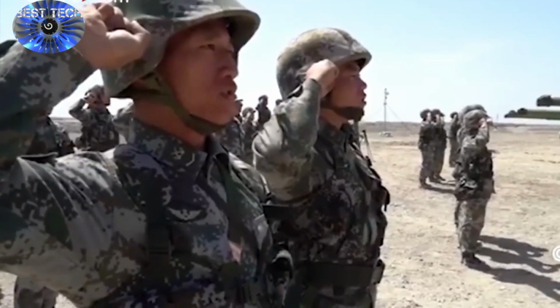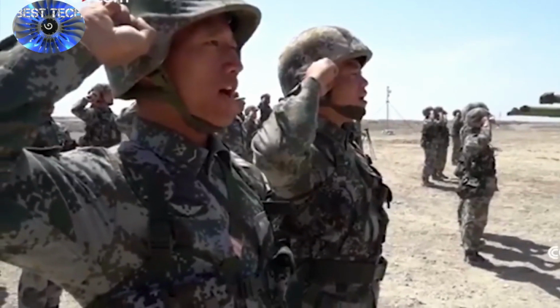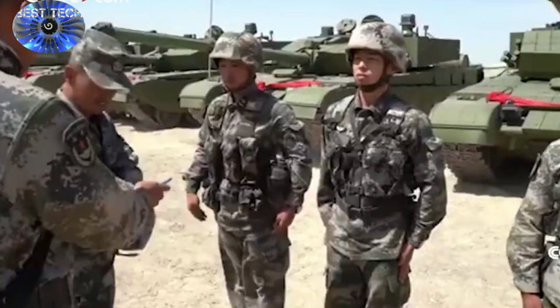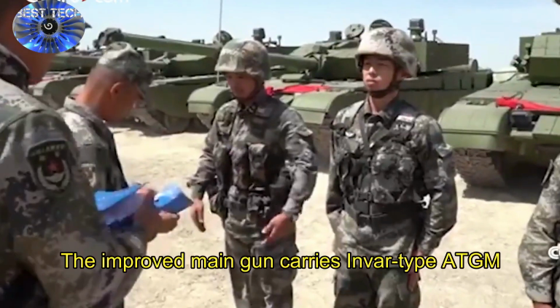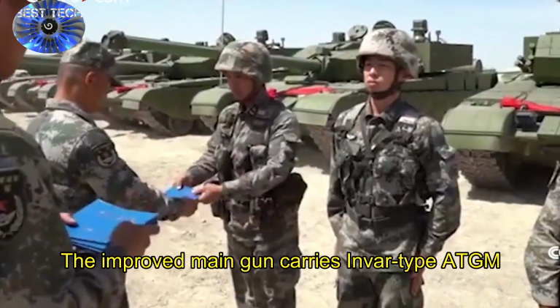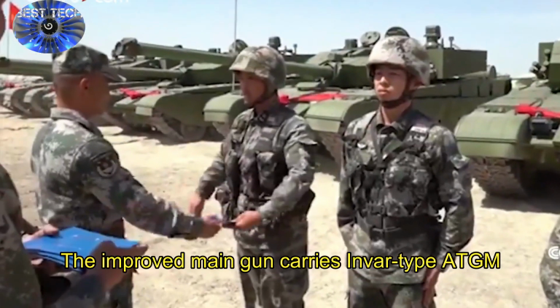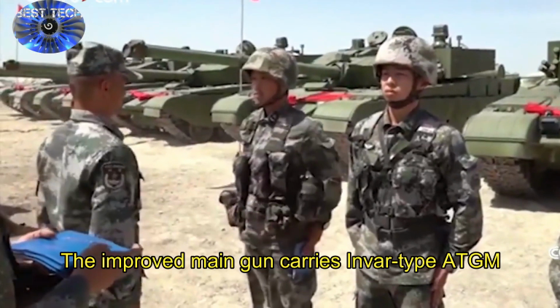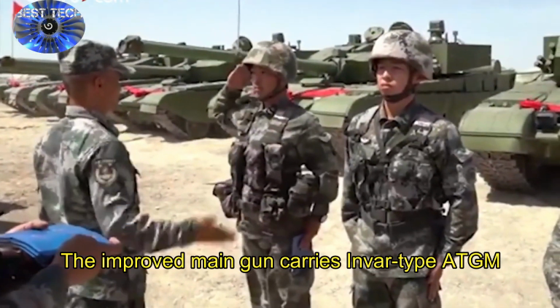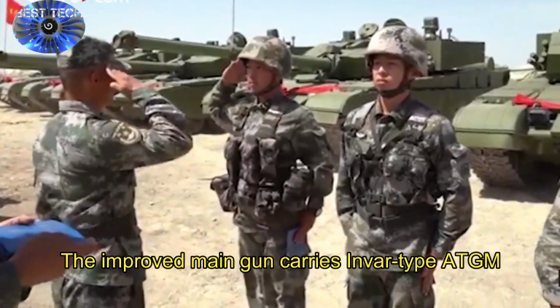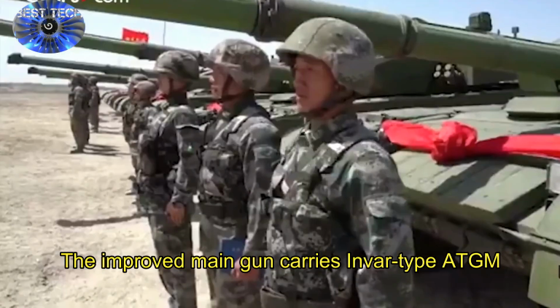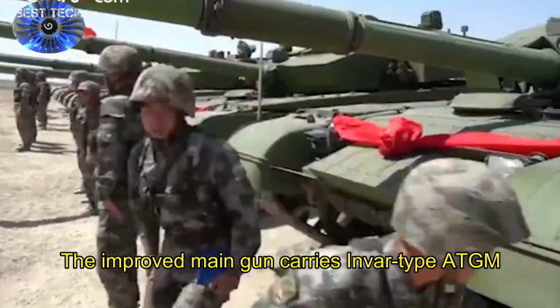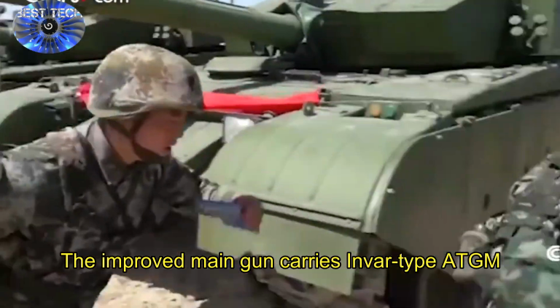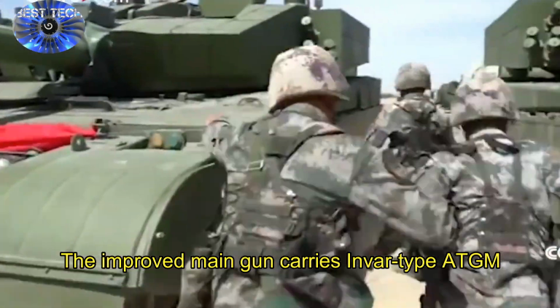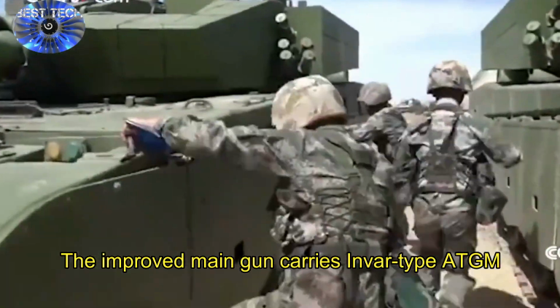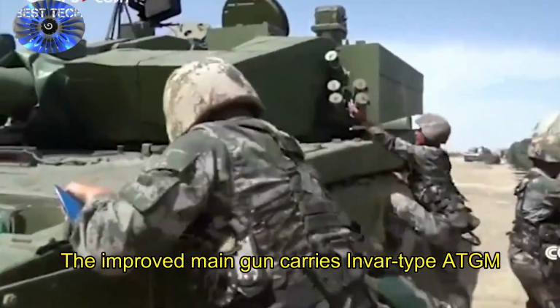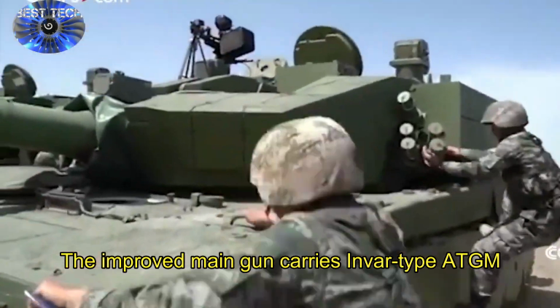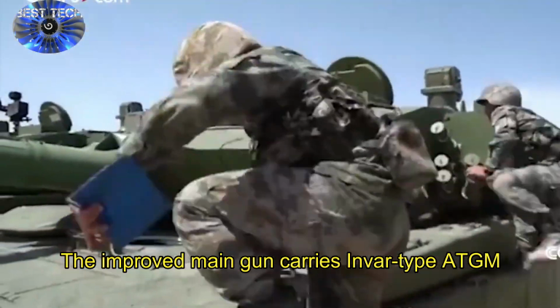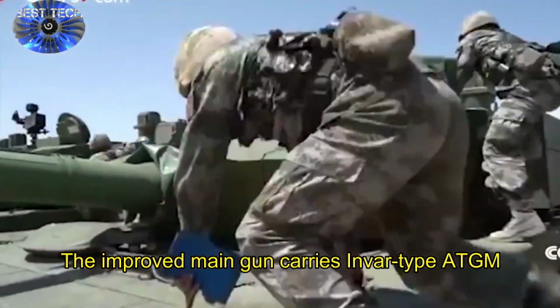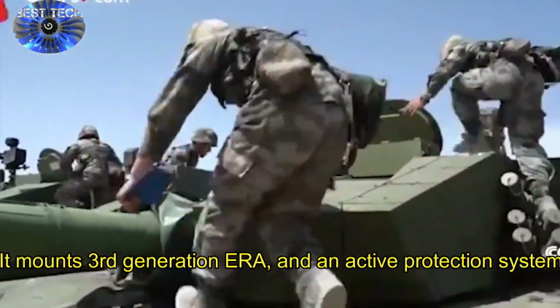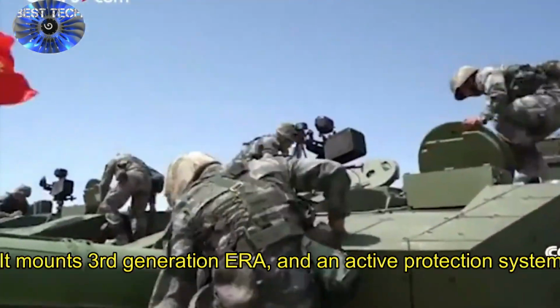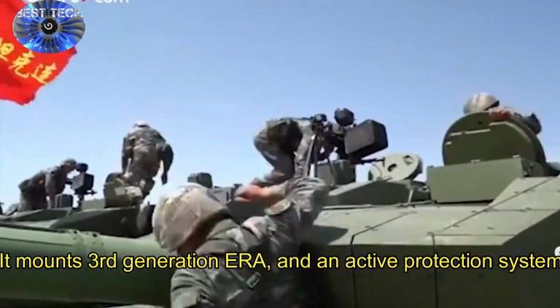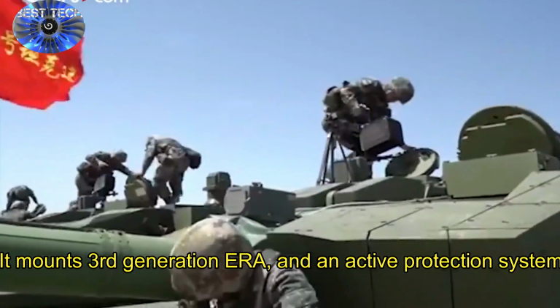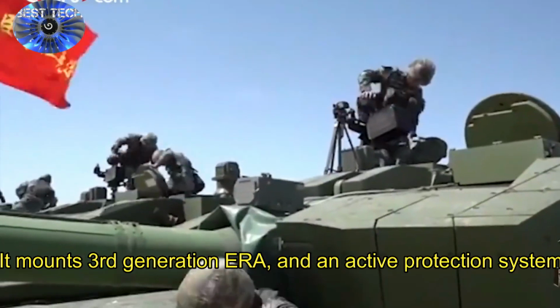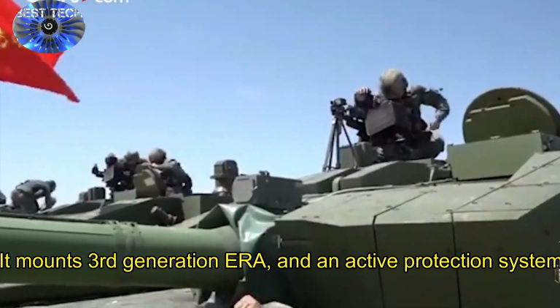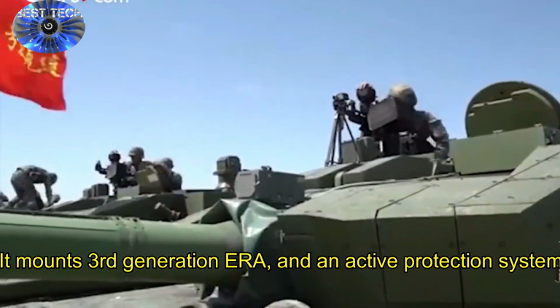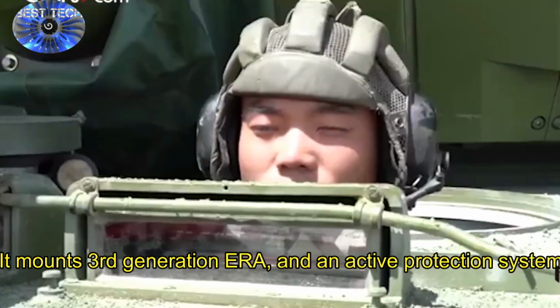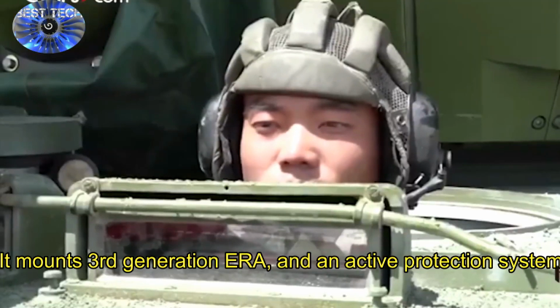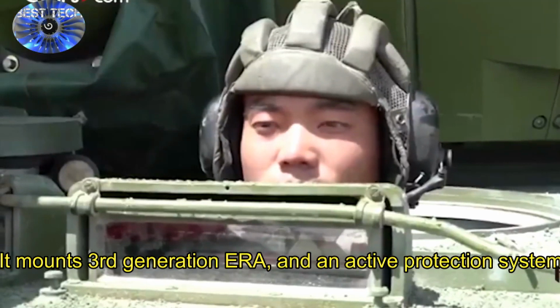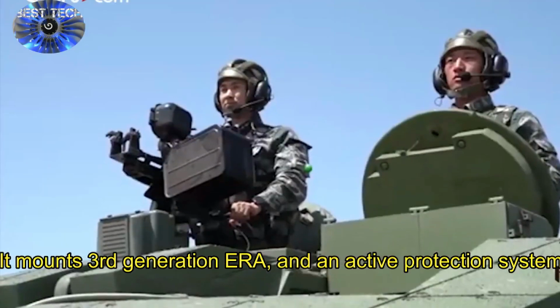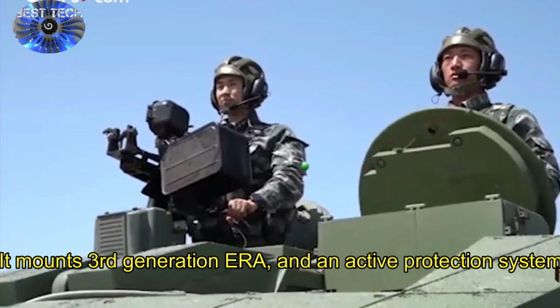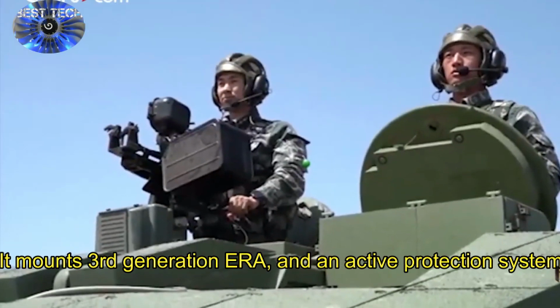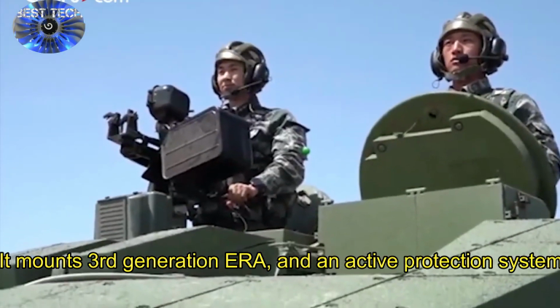The new Type 99A2 main battle tank is an improved version of the Type 99 with a longer barrel main gun, which in theory should impart higher muzzle velocity to sabot shells and improve their armor penetration and accuracy.